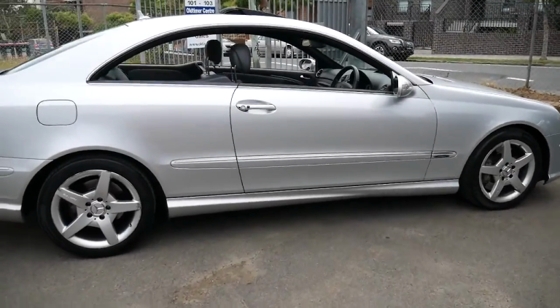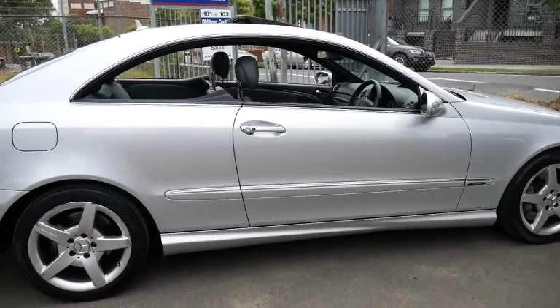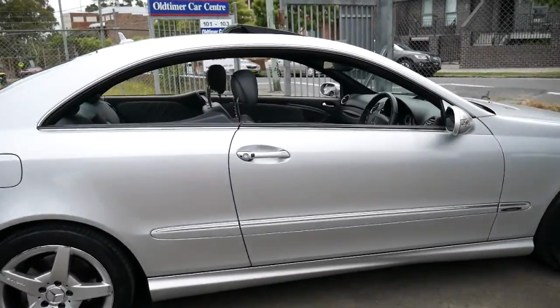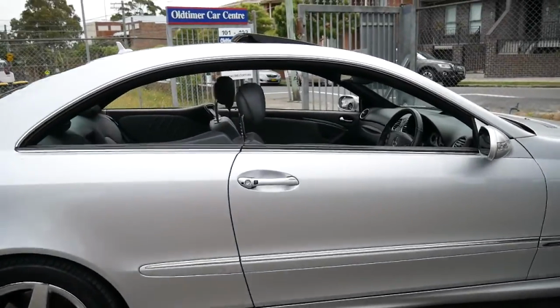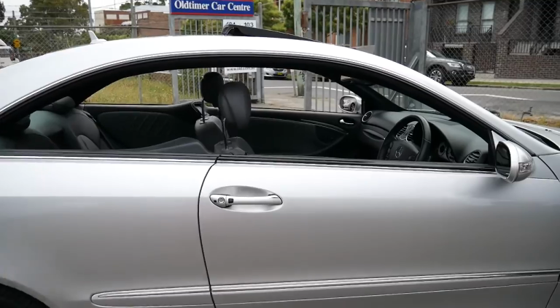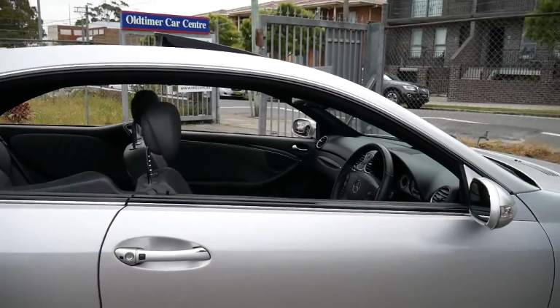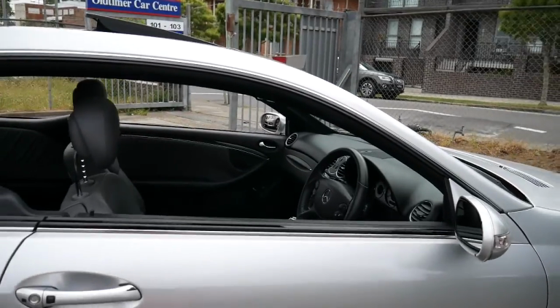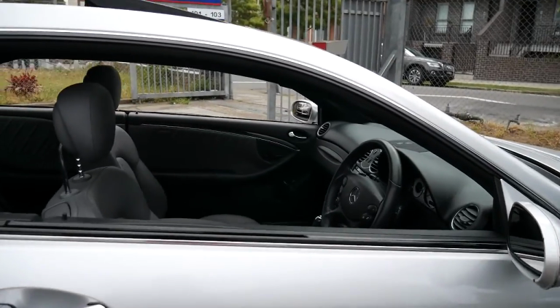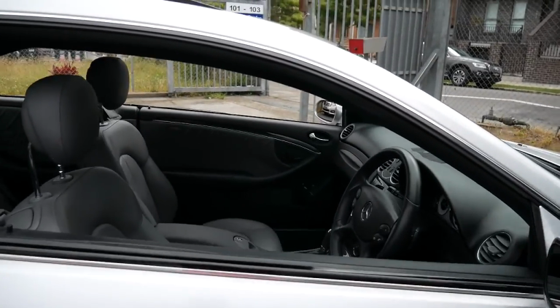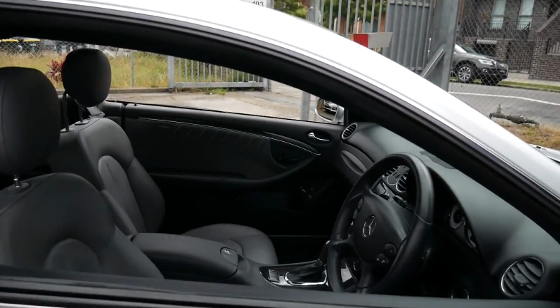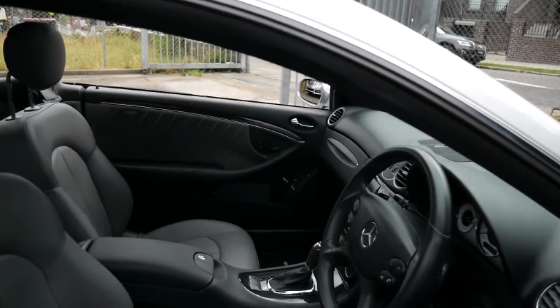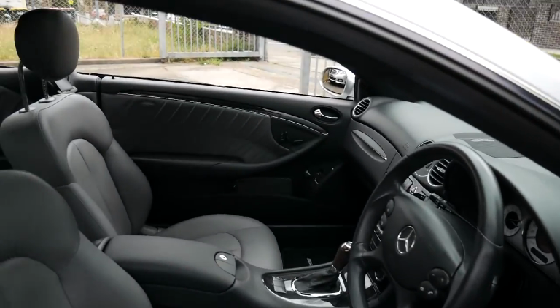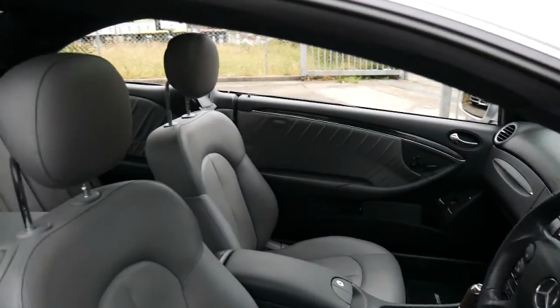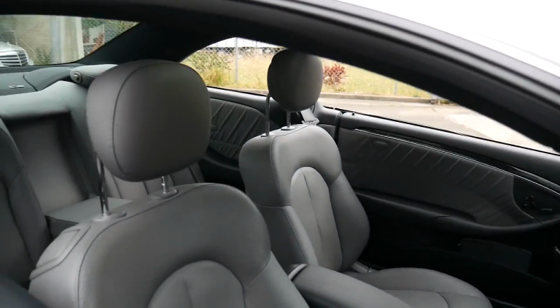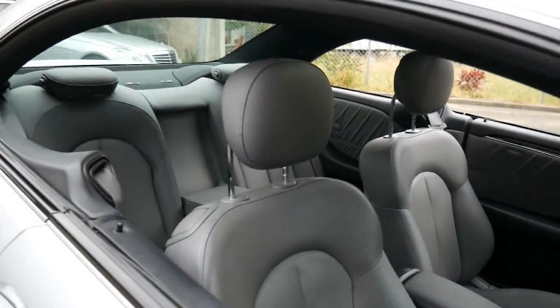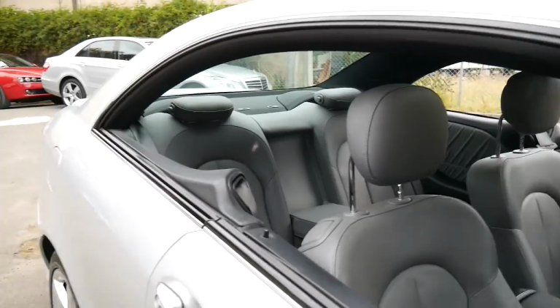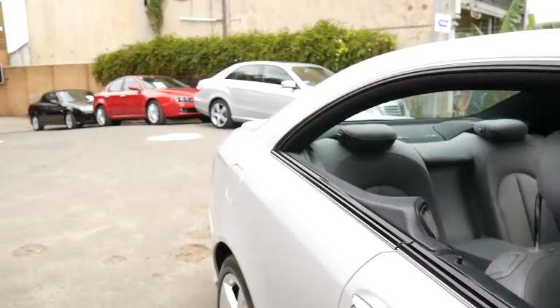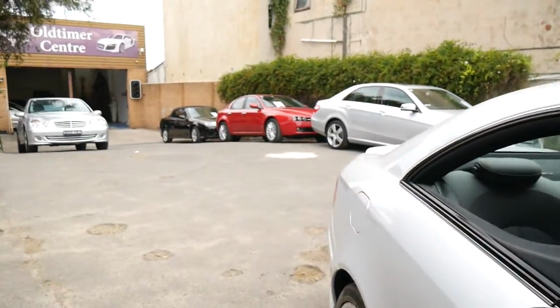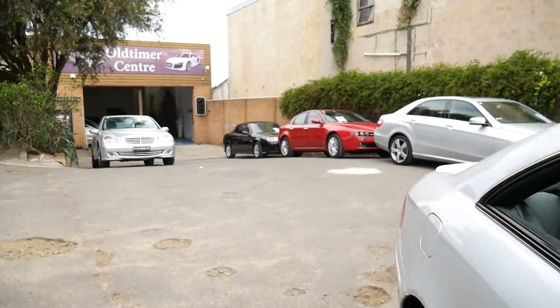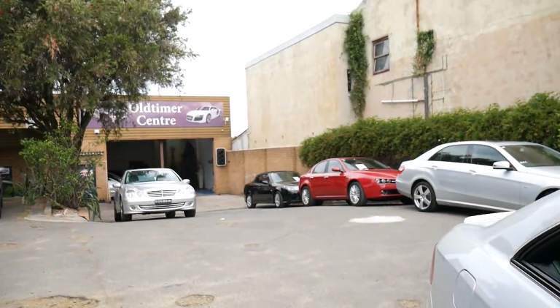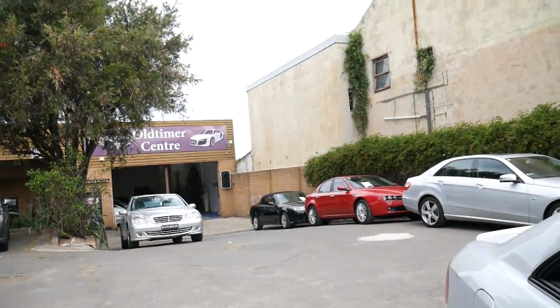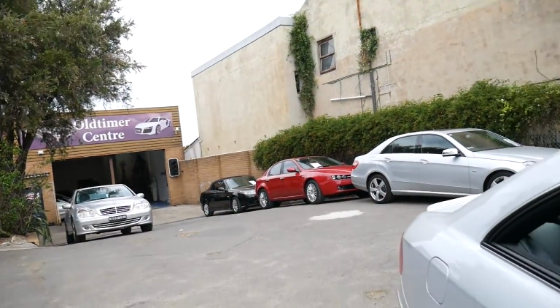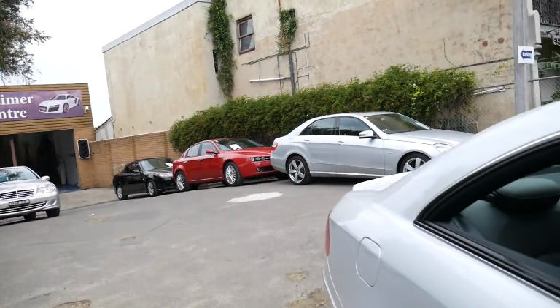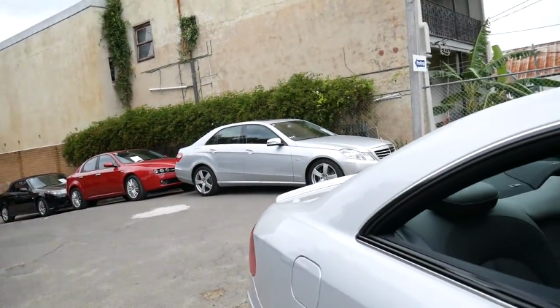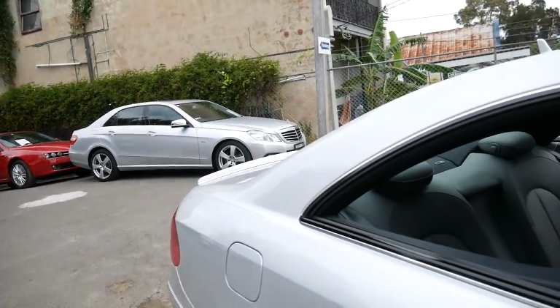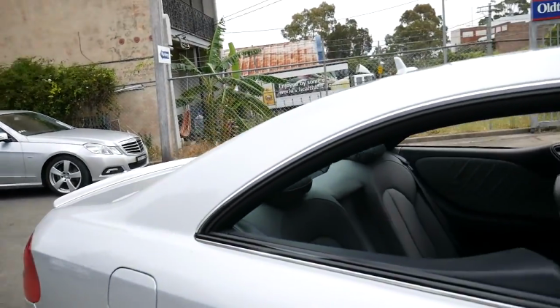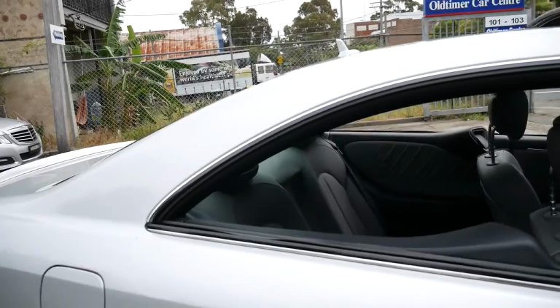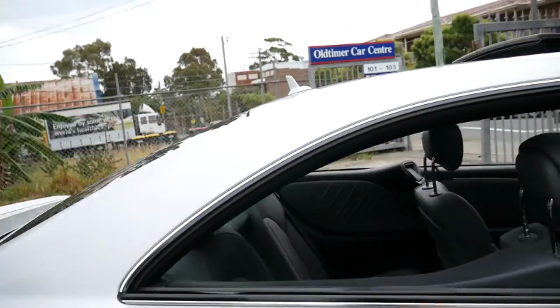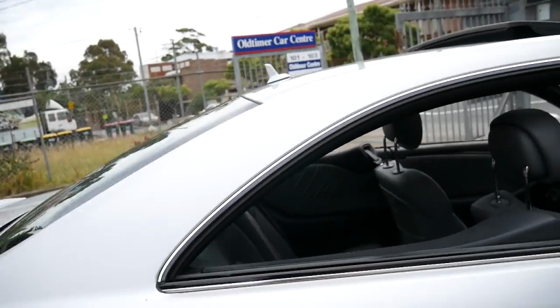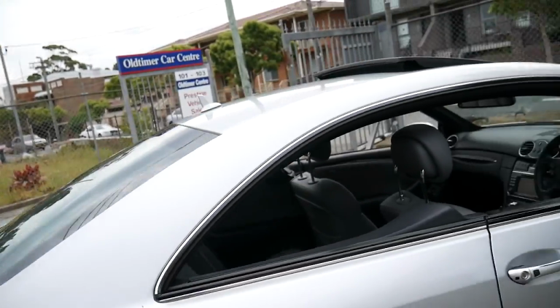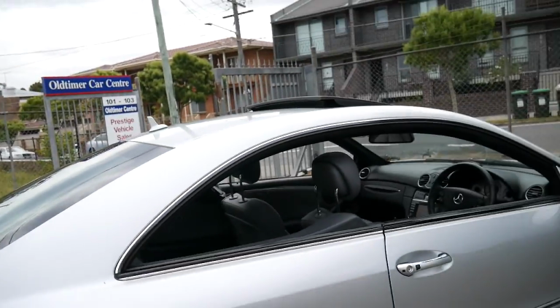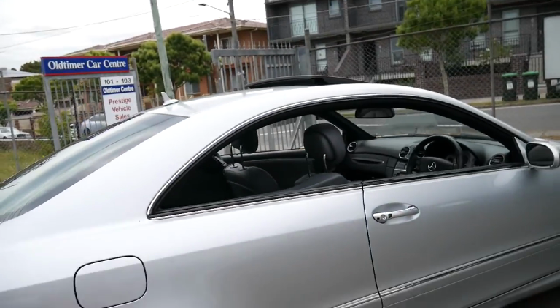Thank you so much for taking the time to watch our video. We're located 20 minutes from Sydney Airport in Marrickville, and our warehouse is inside under cover. I just took it outside for some better light. Thanks again for watching, and we look forward to hearing from you.